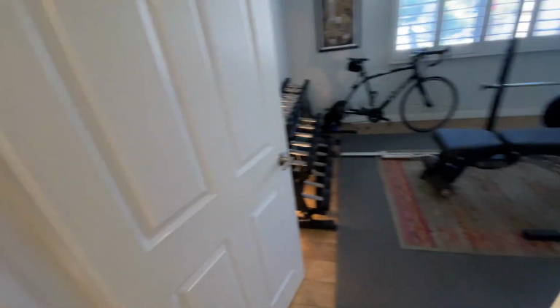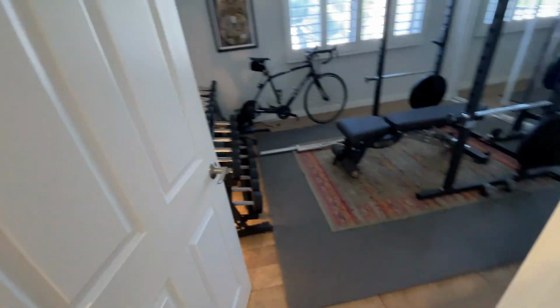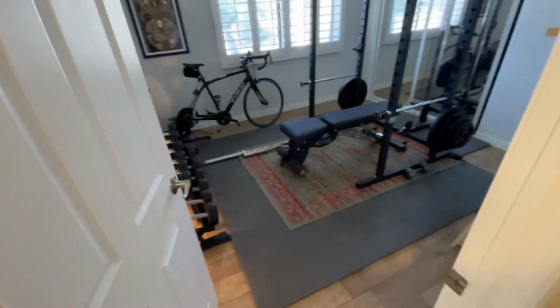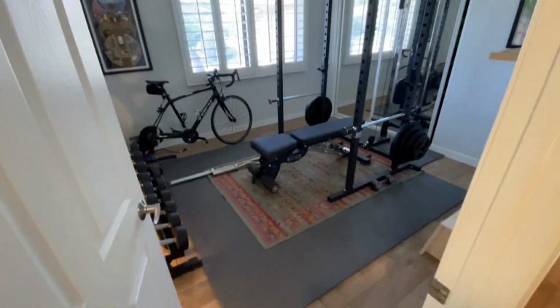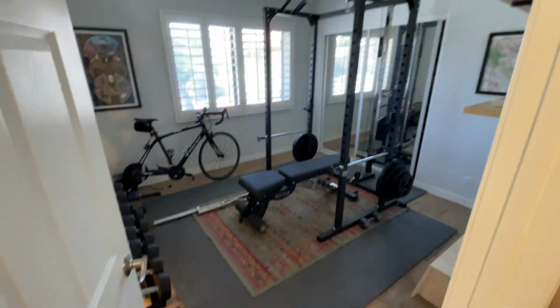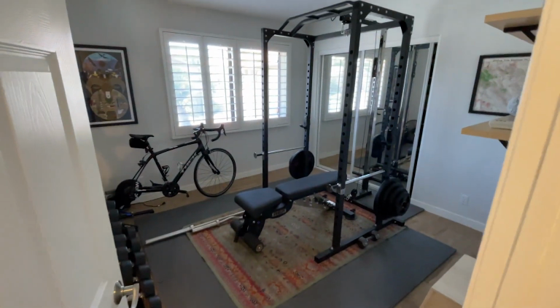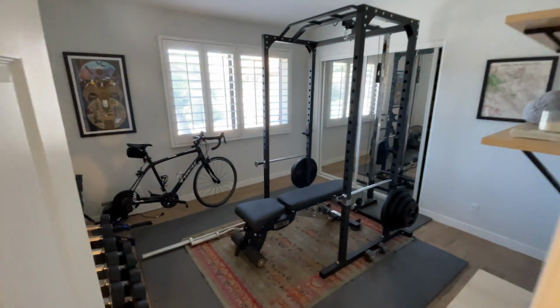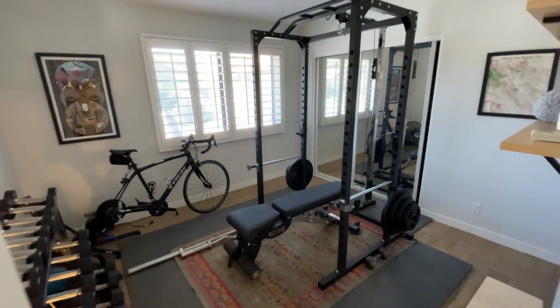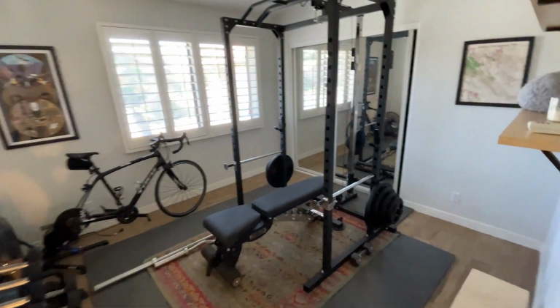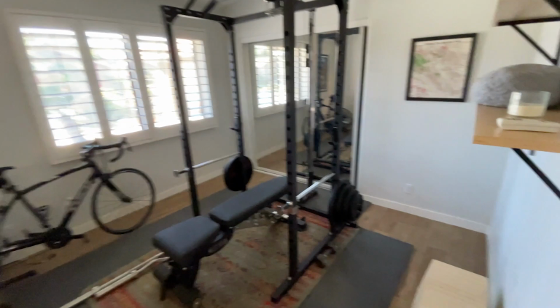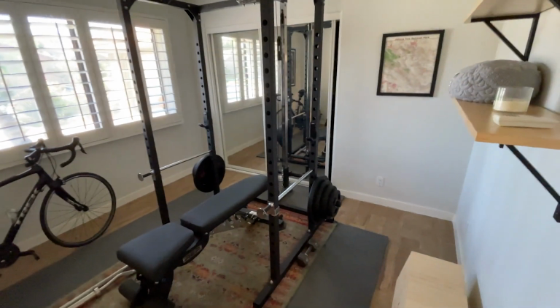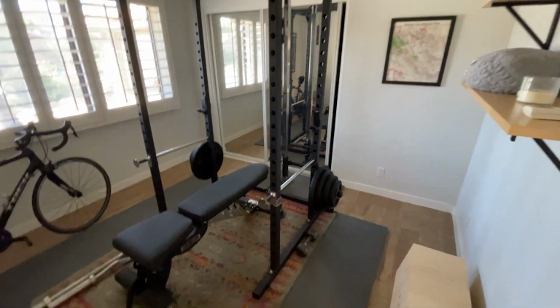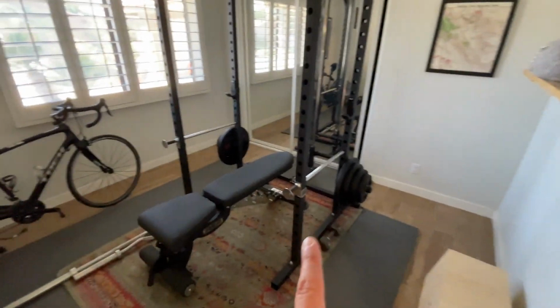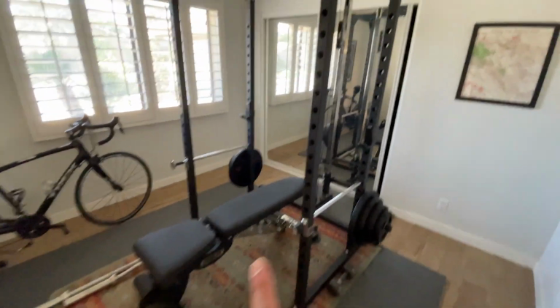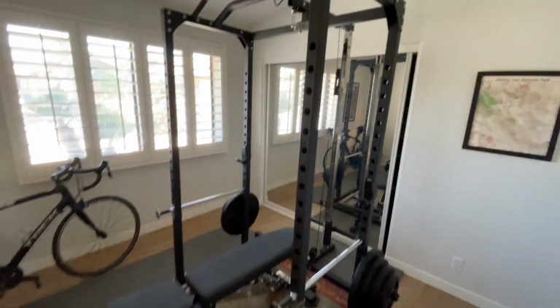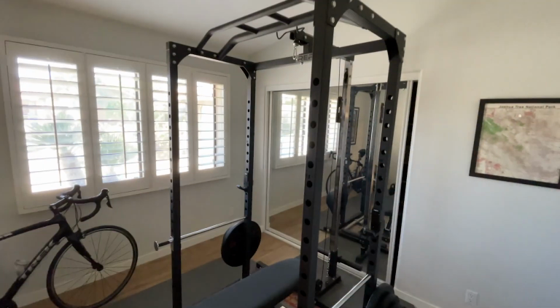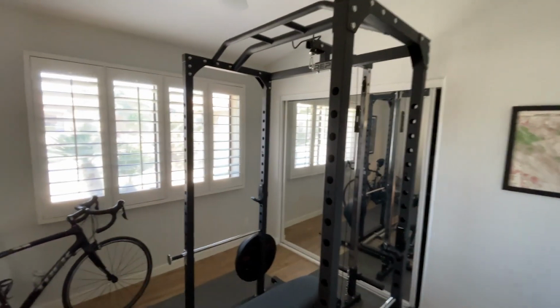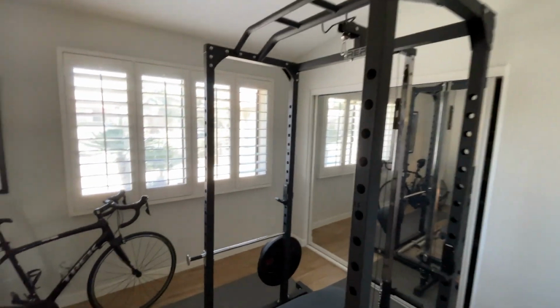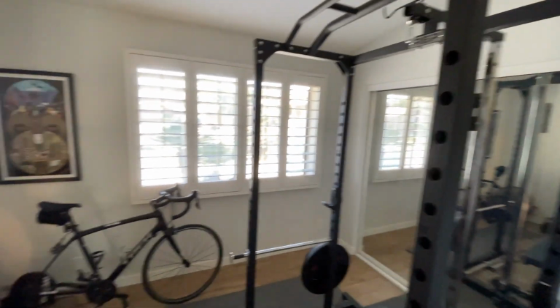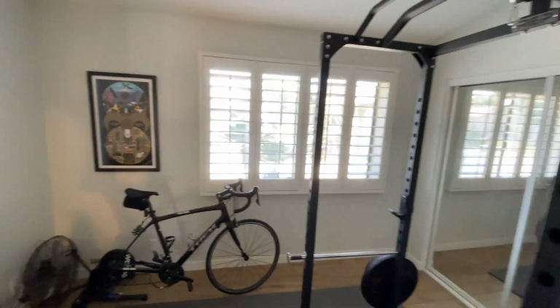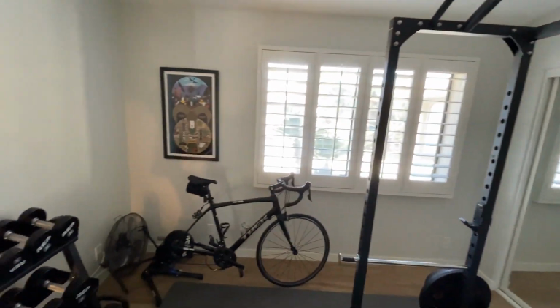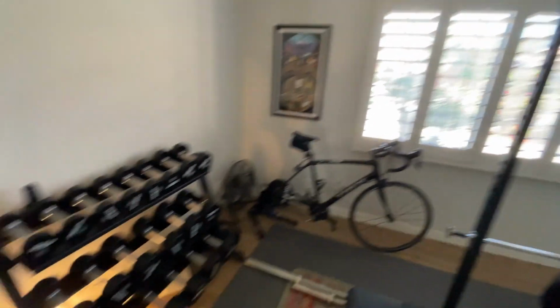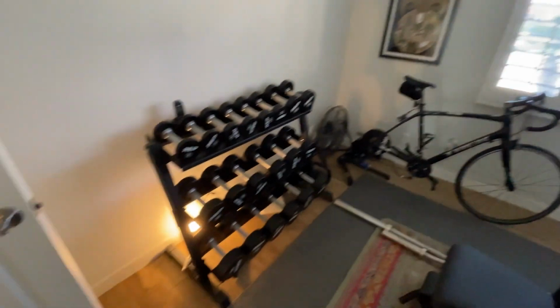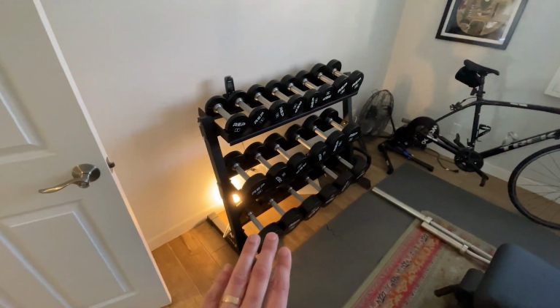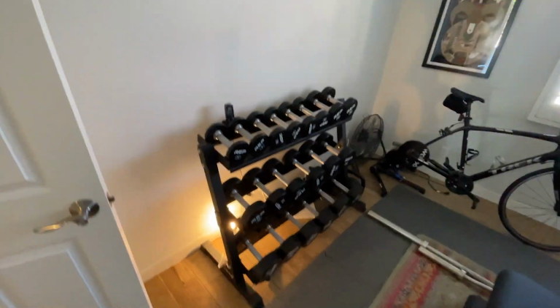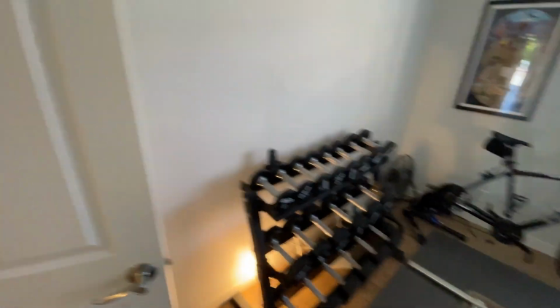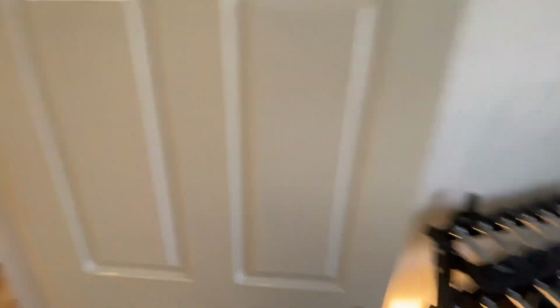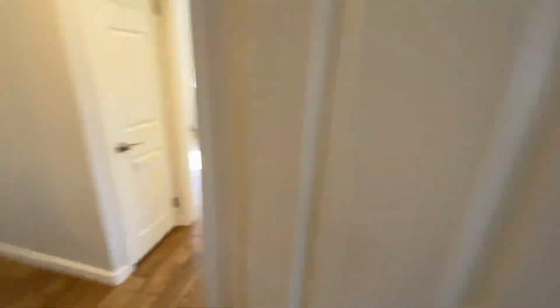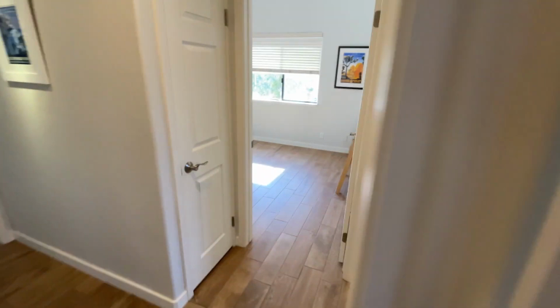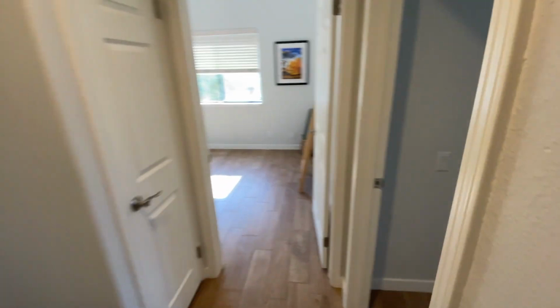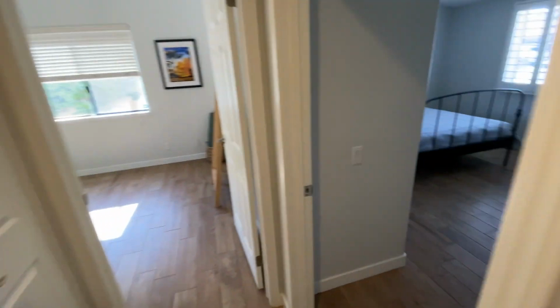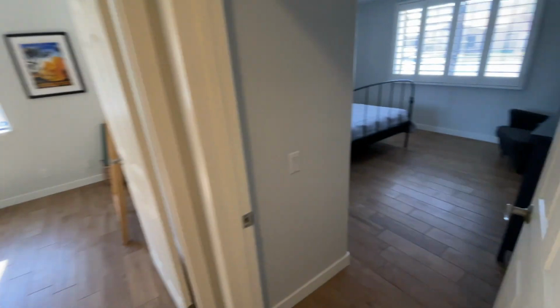Look at this room — how fun is this? A little weight room. That's pretty serious — the bench and squat rack. There you go, got the weights. So that could be used for a lot of things.